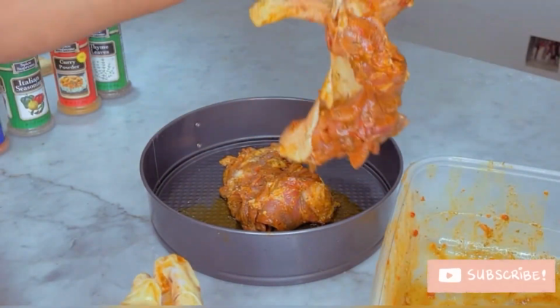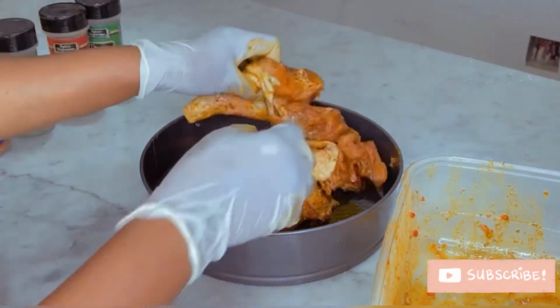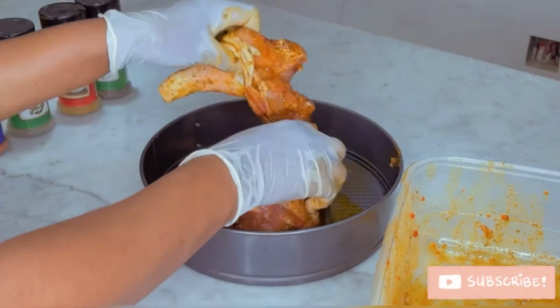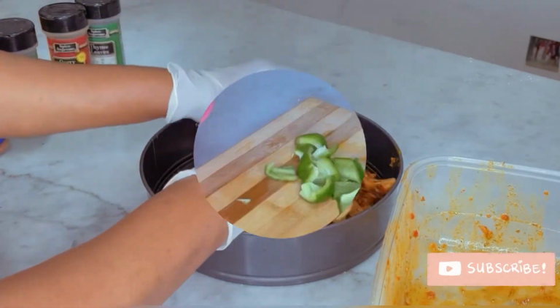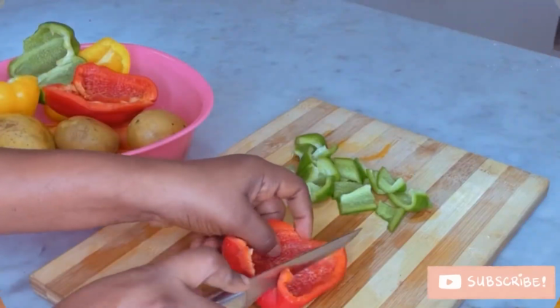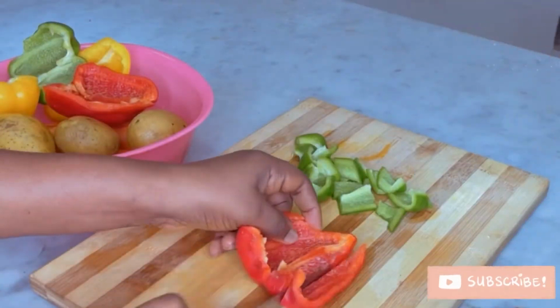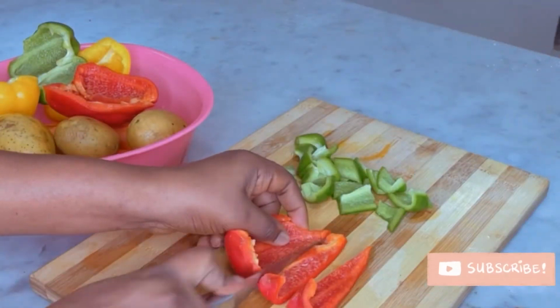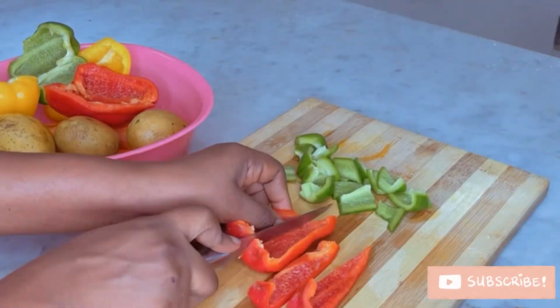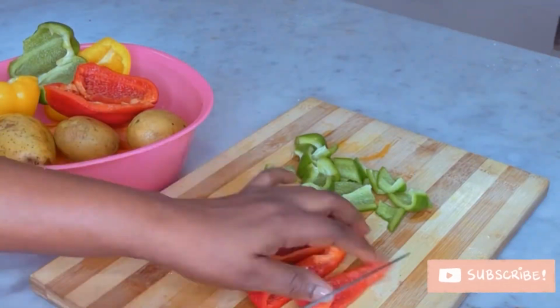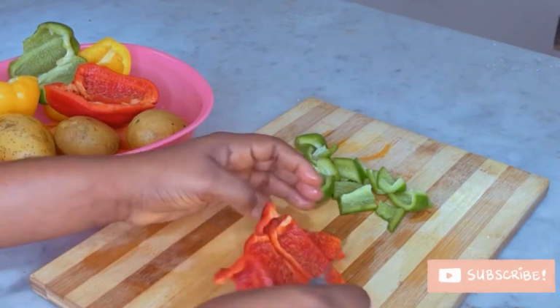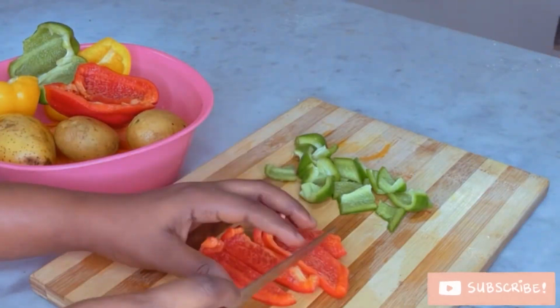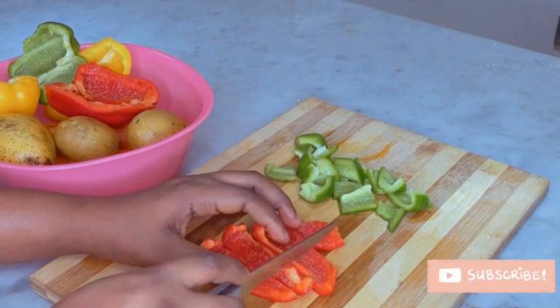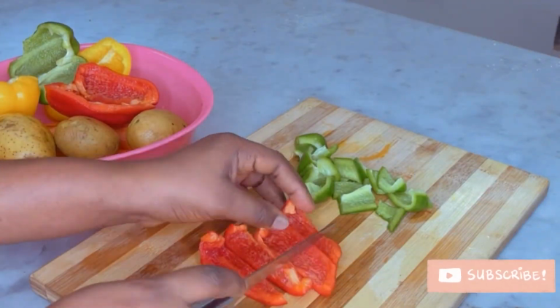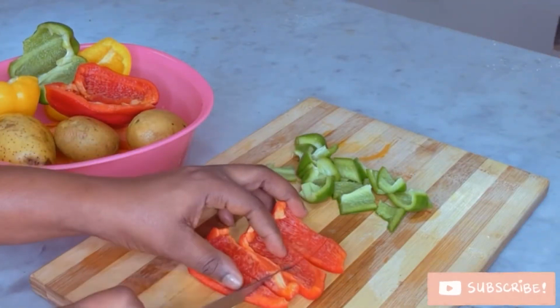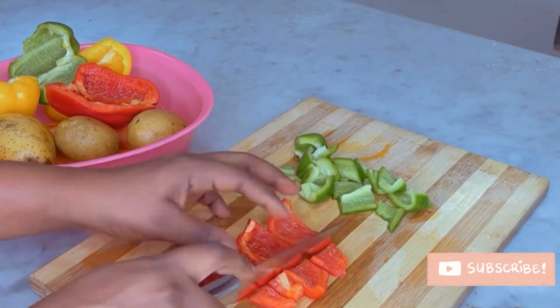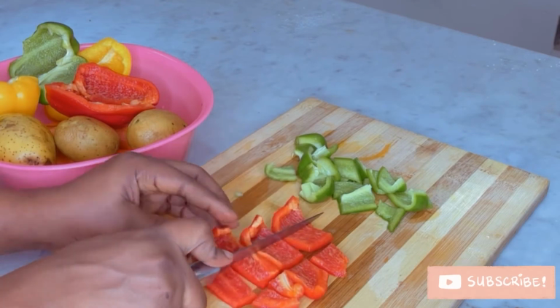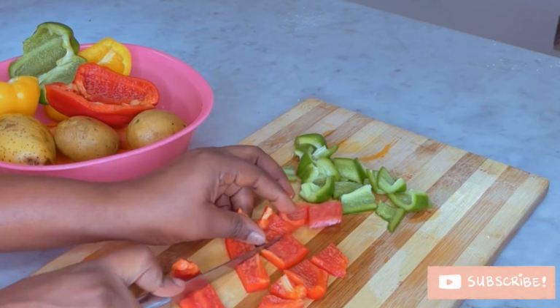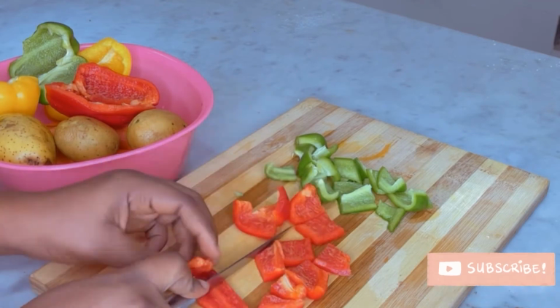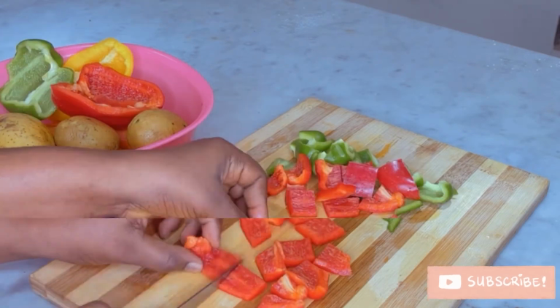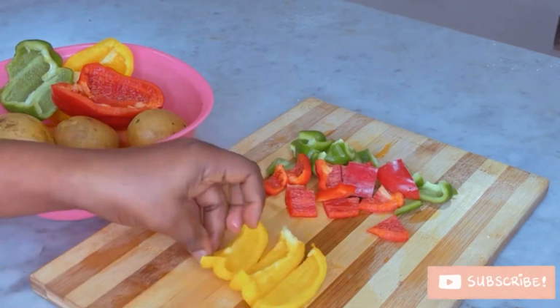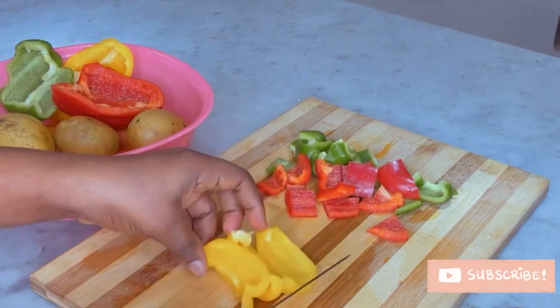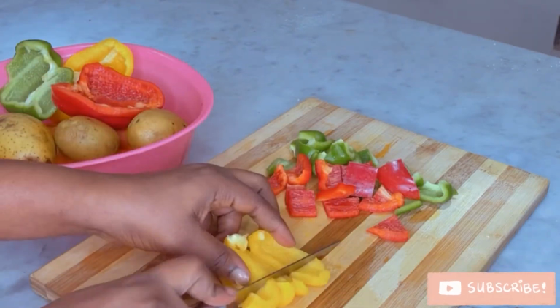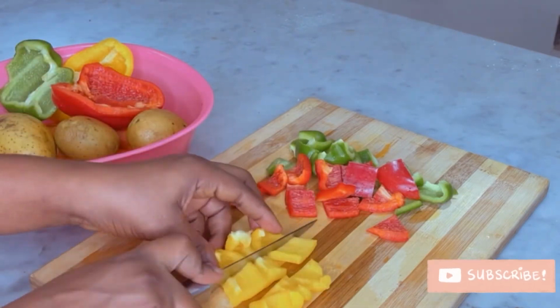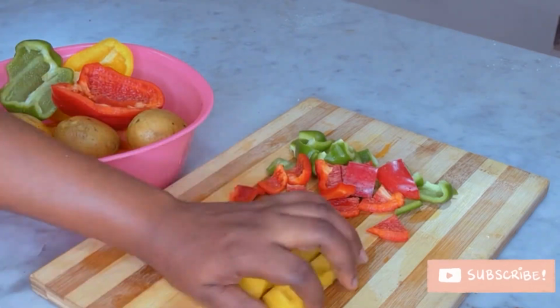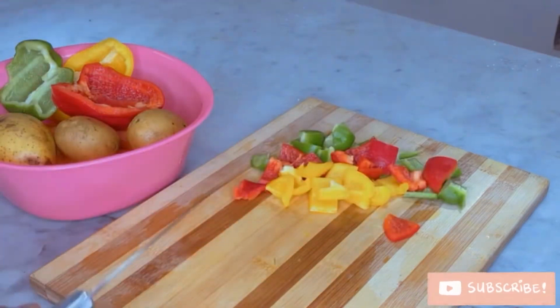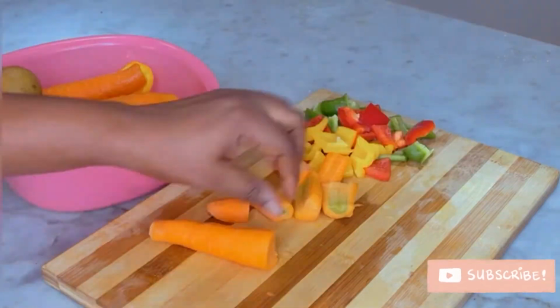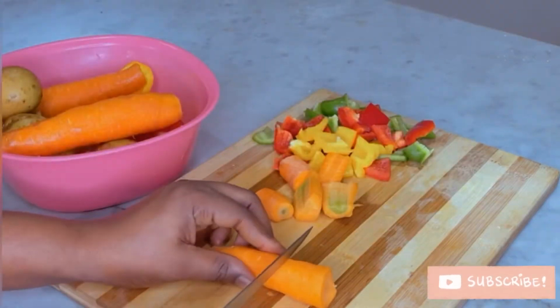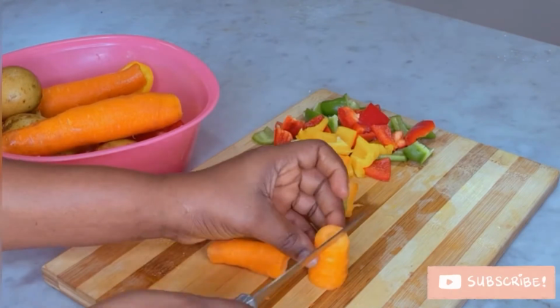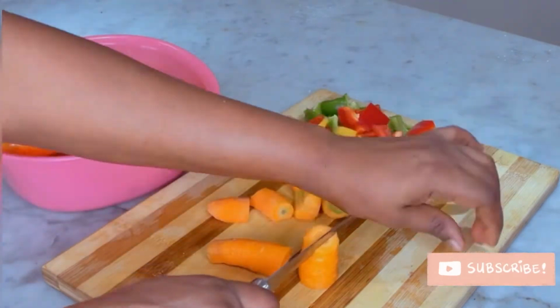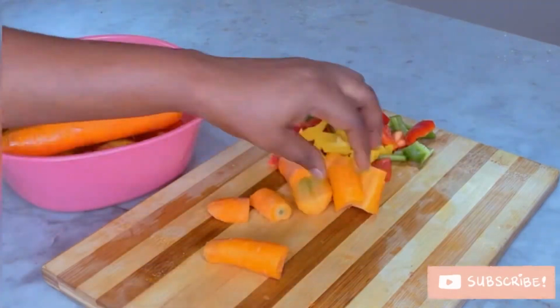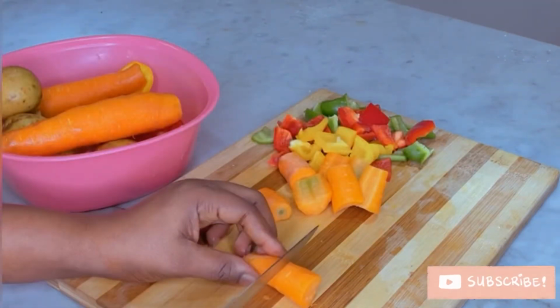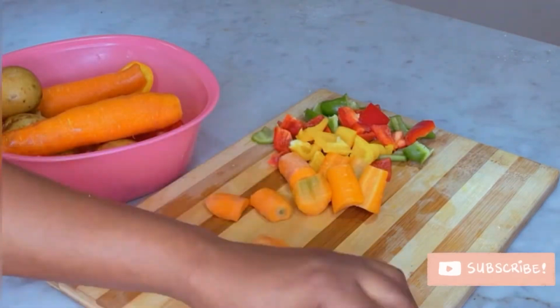Once you're done with that, set it aside. Here I'm cutting my veggies into big chunks along with my potato.